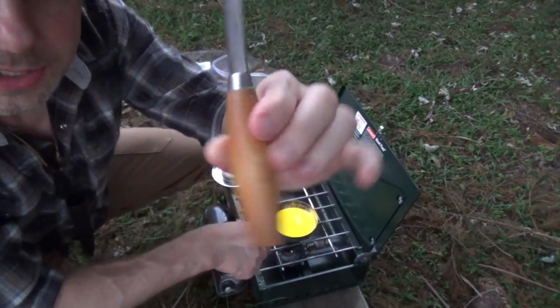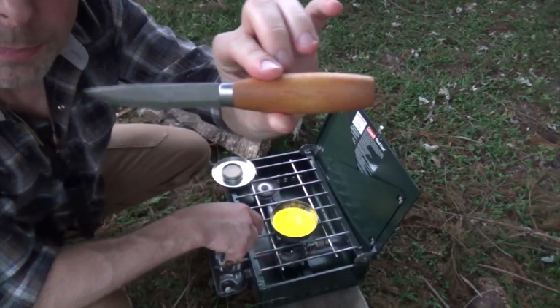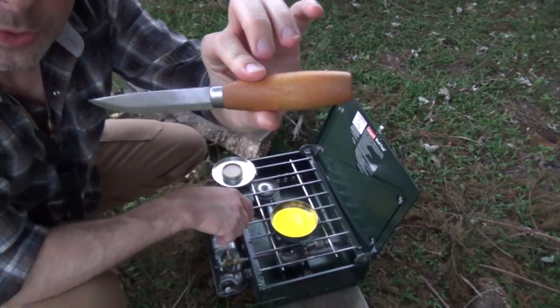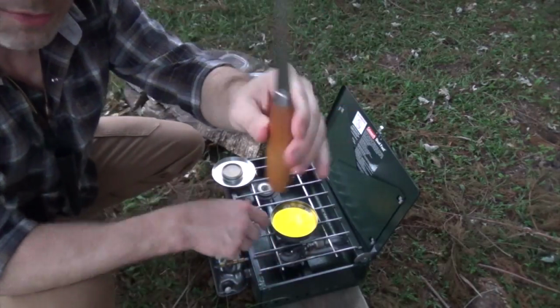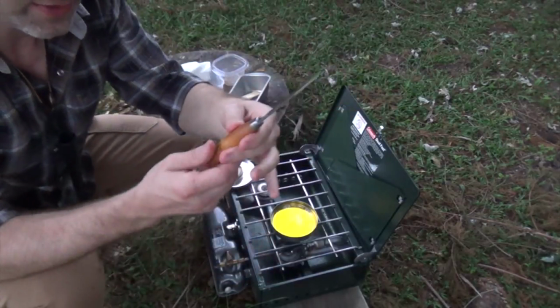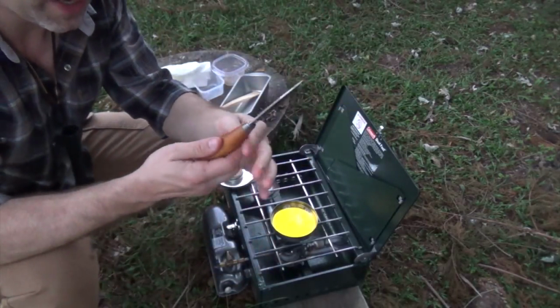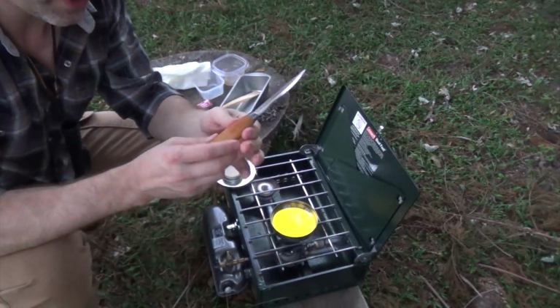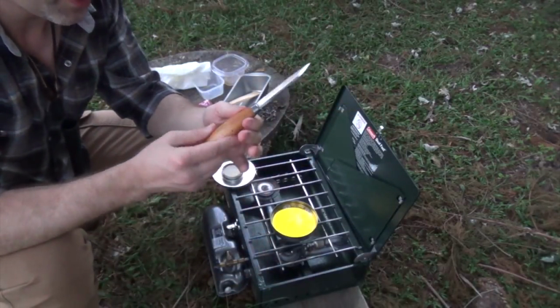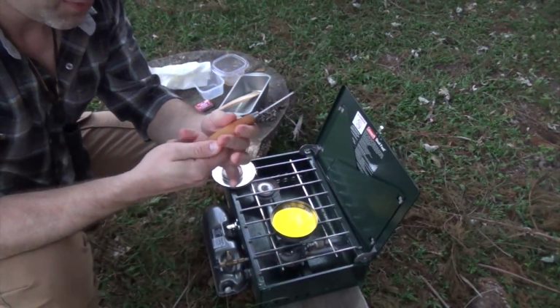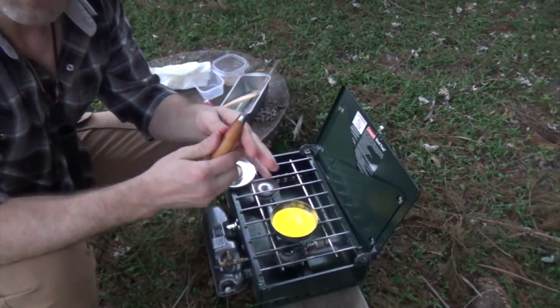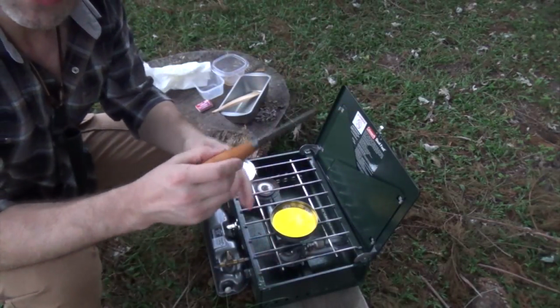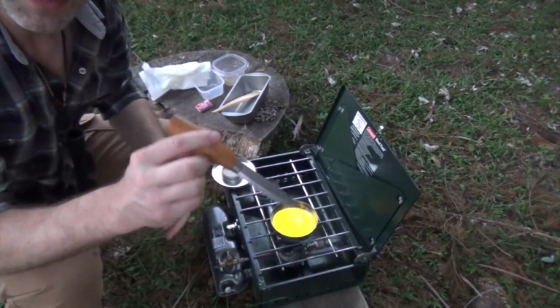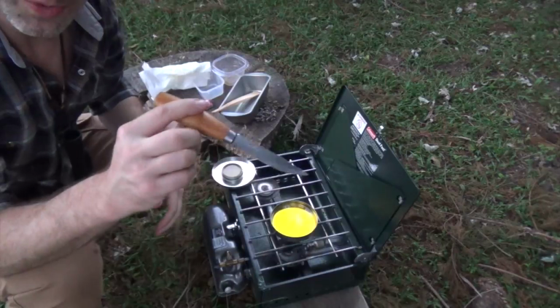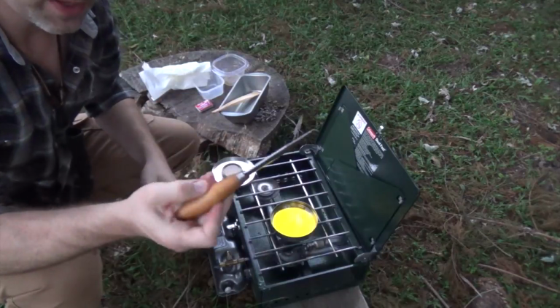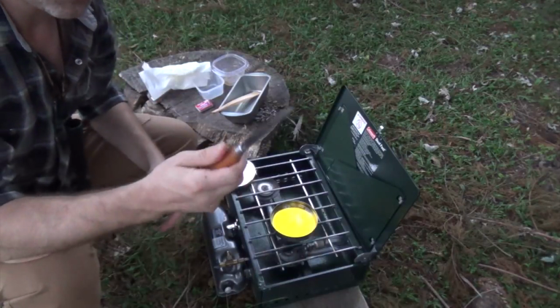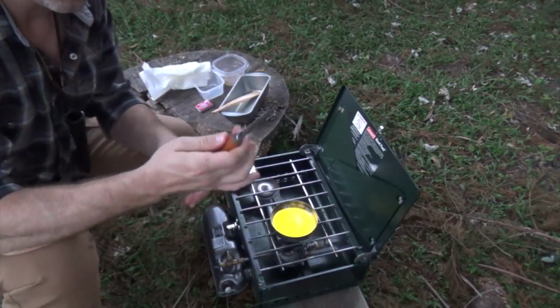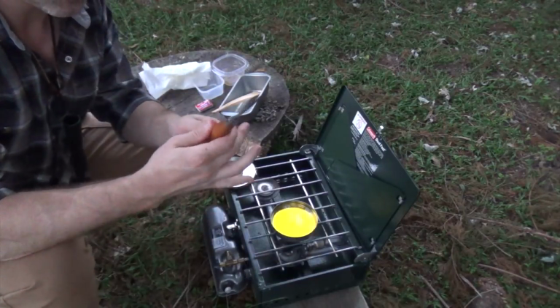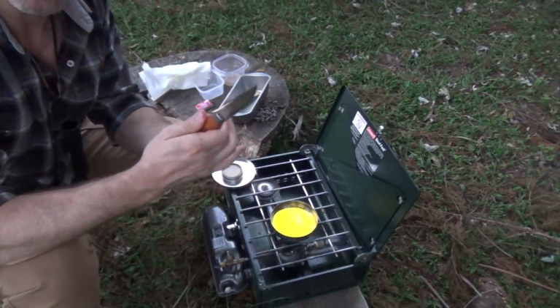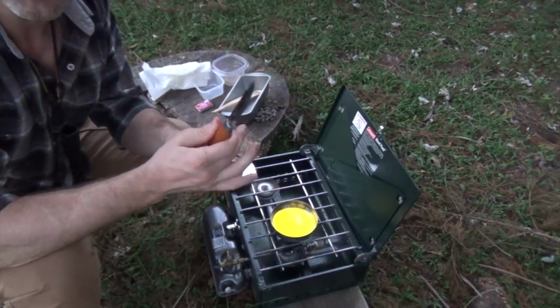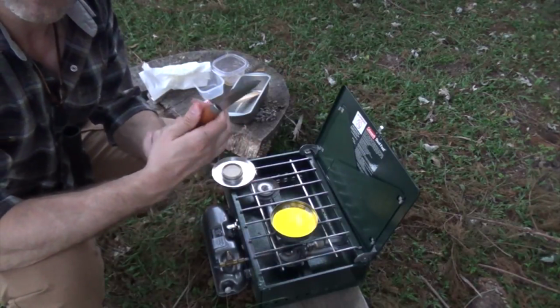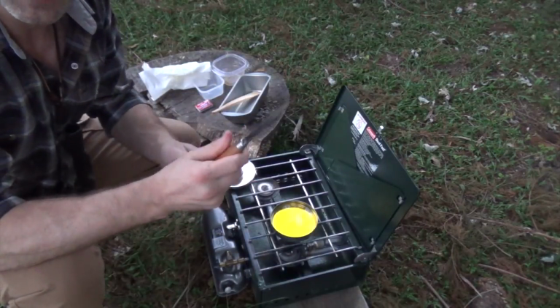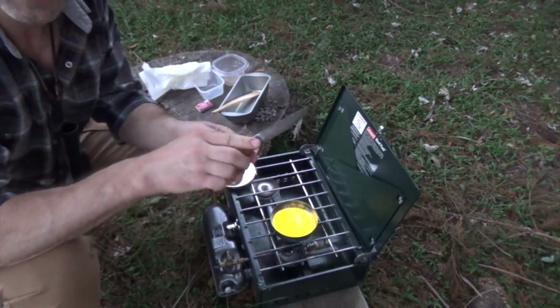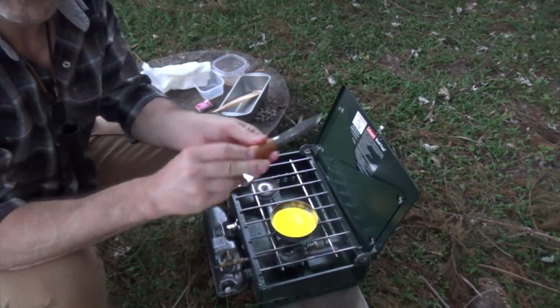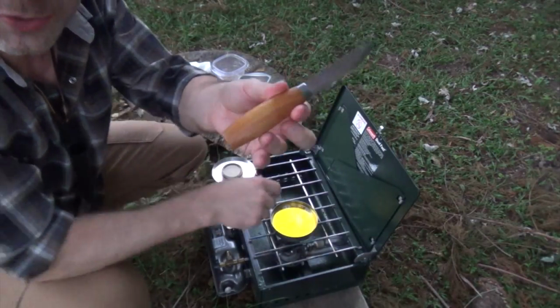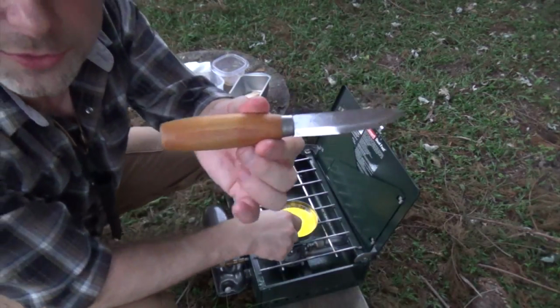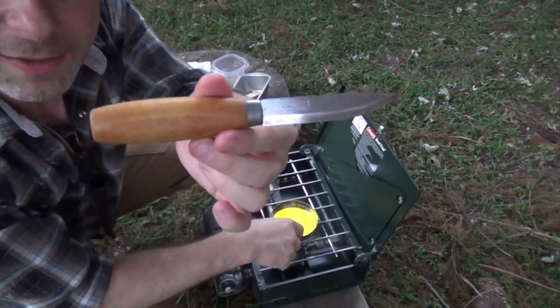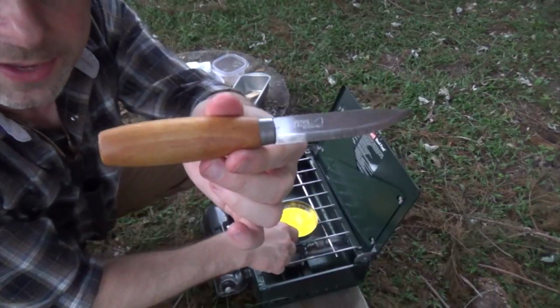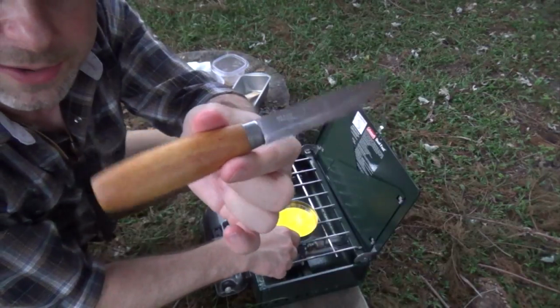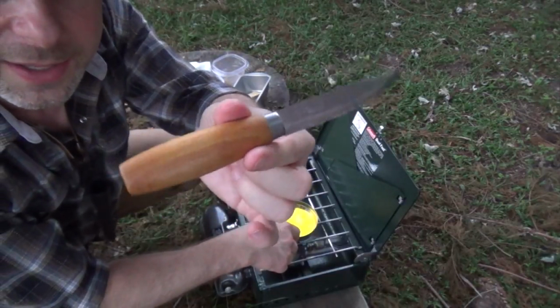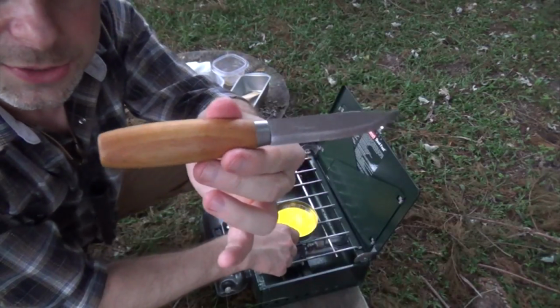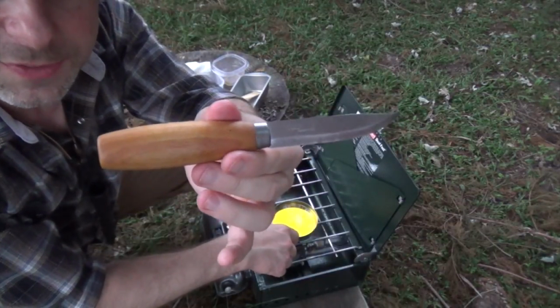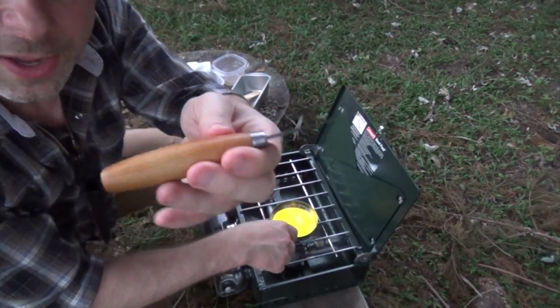I actually put birch oil on this handle about a year ago, but this knife has been used quite a bit so it's good to retreat it from time to time. Since I don't have any birch oil right now, I'll just use this fixin' wax.